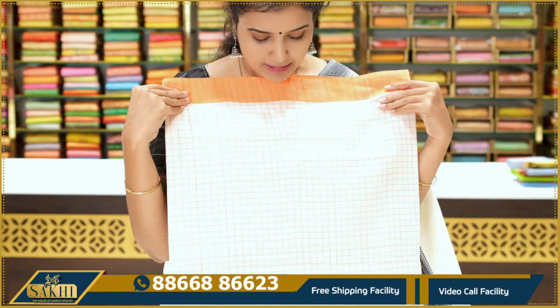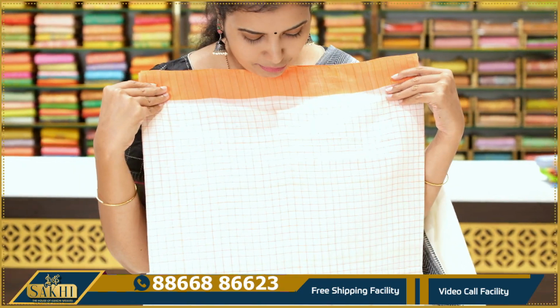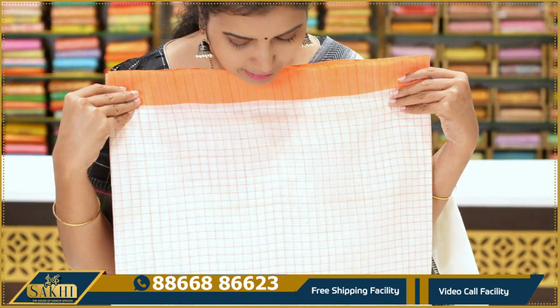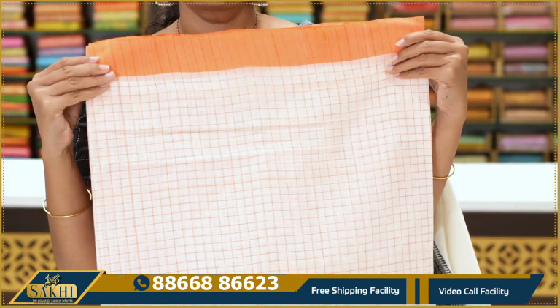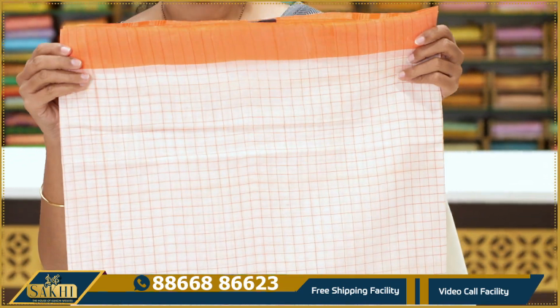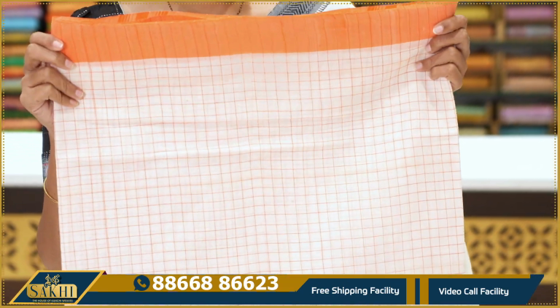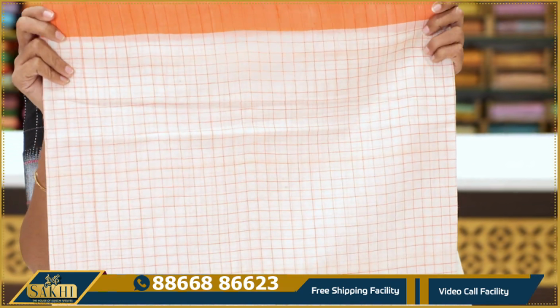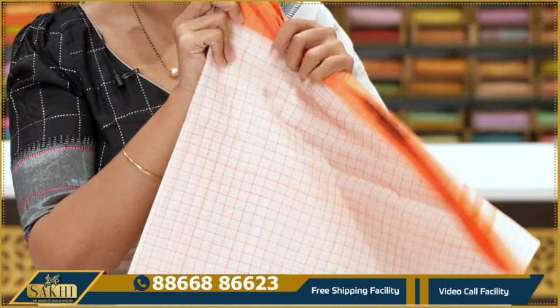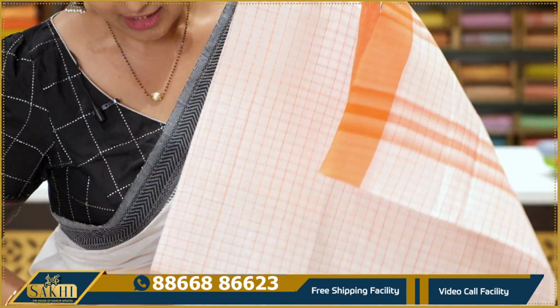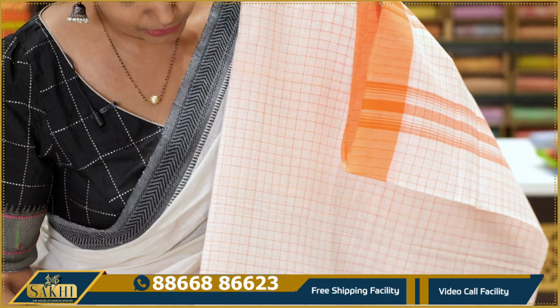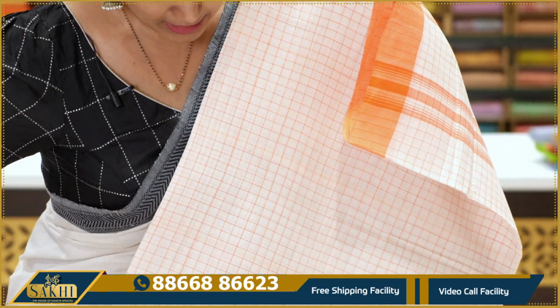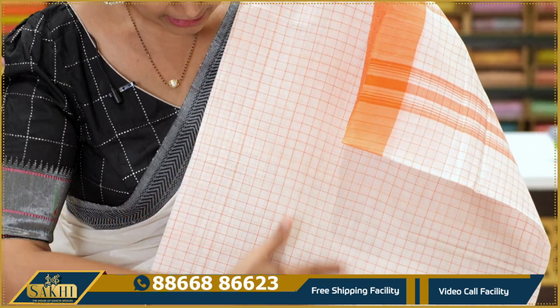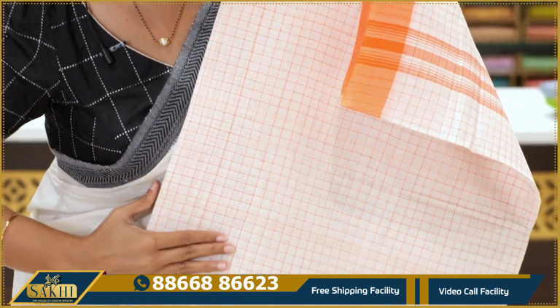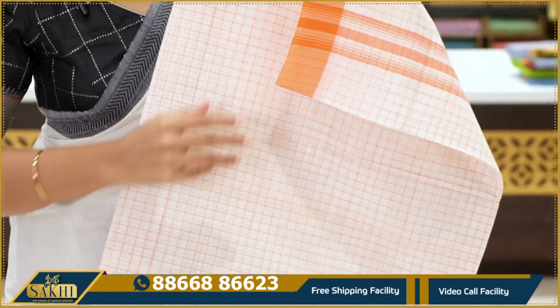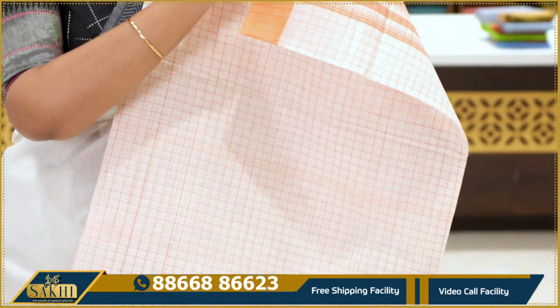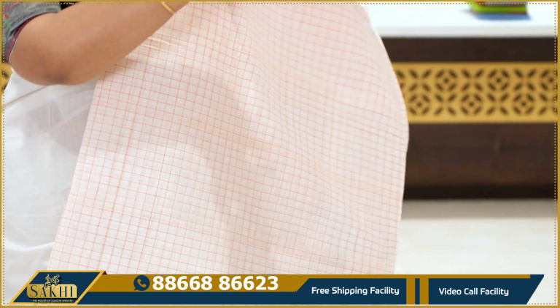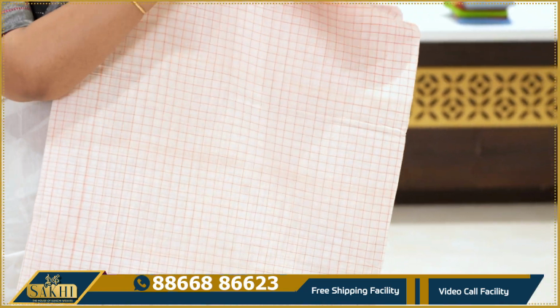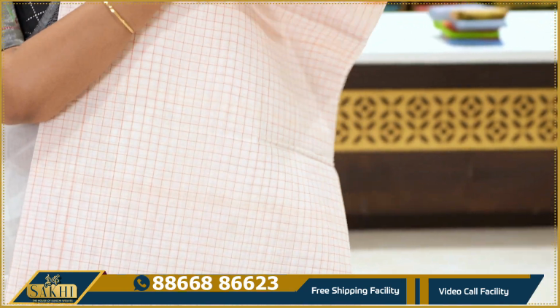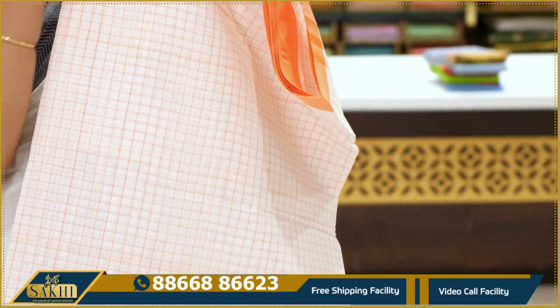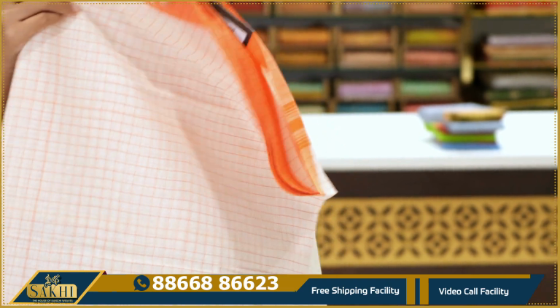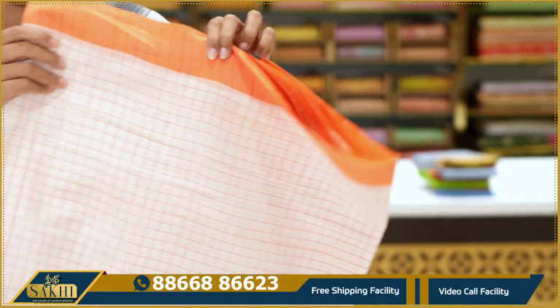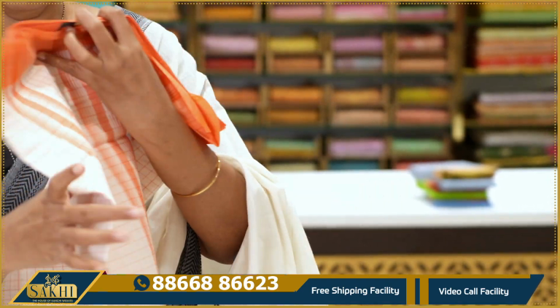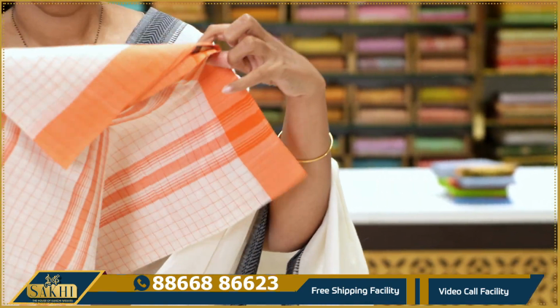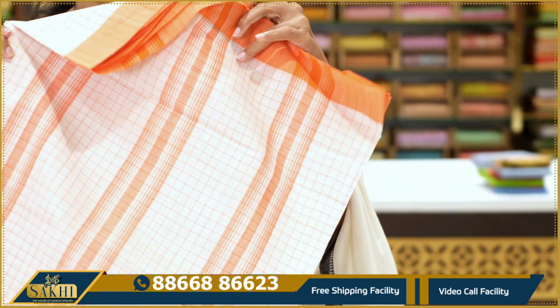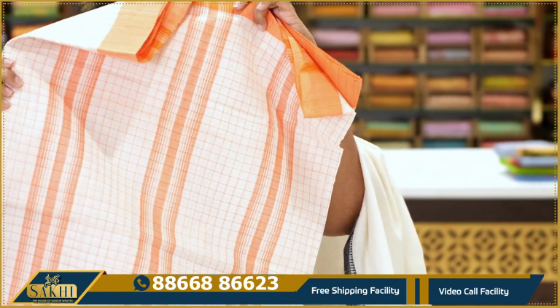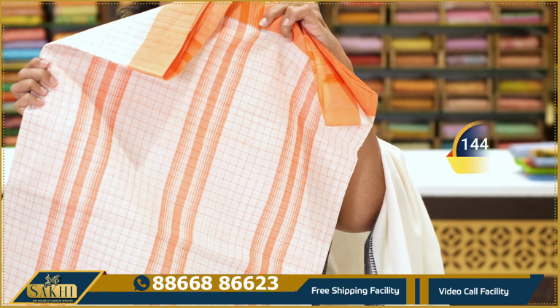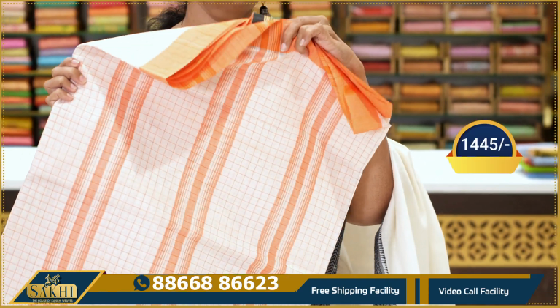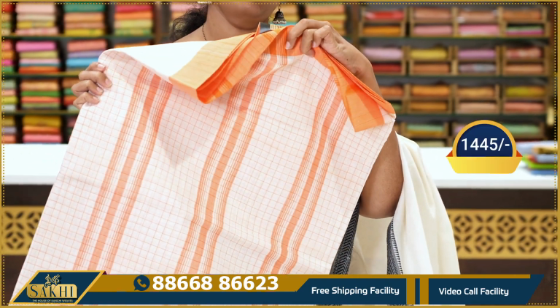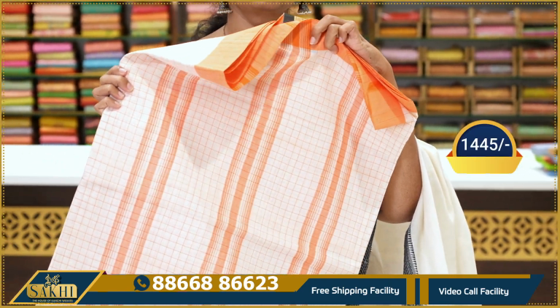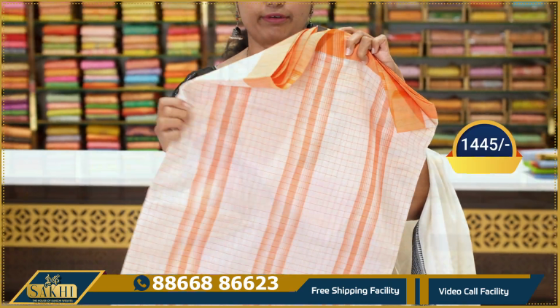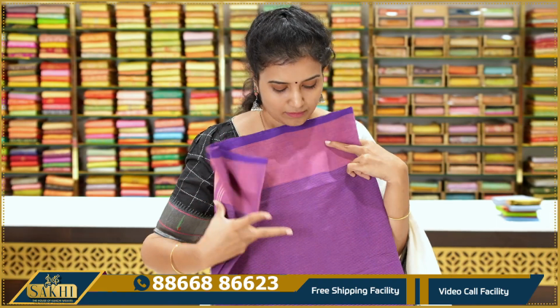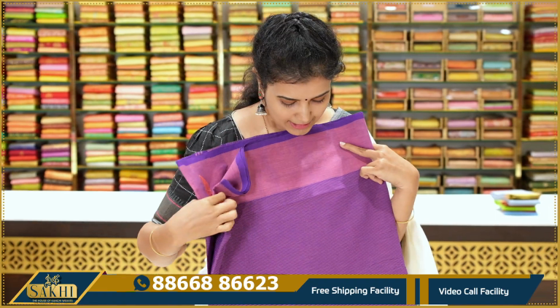Off-white with orange color combination — saffron orange. The plain borders, with lines continuing on the border. This one is $14.45.